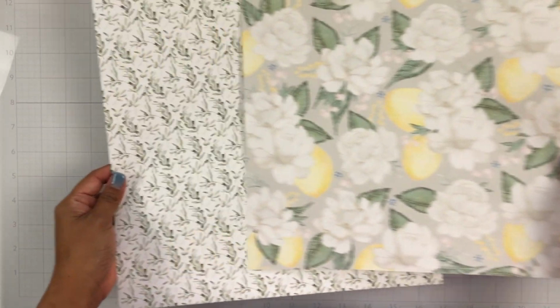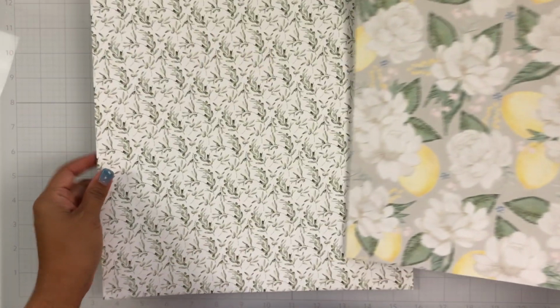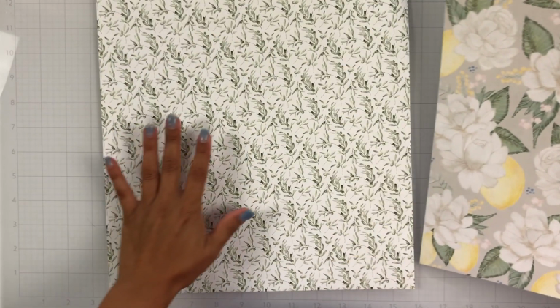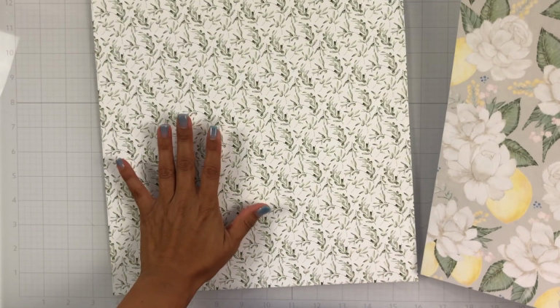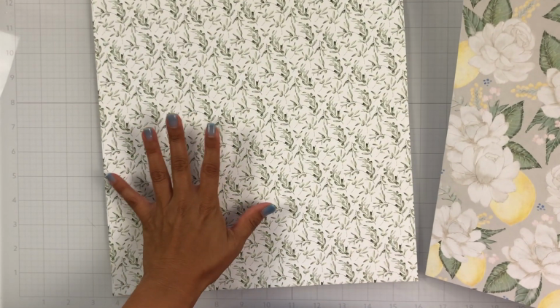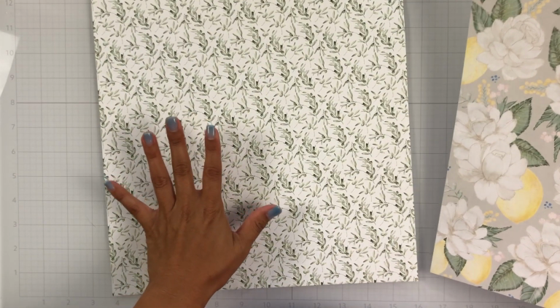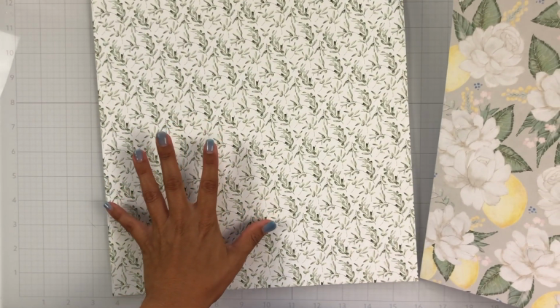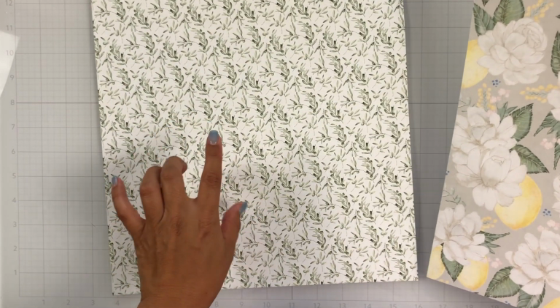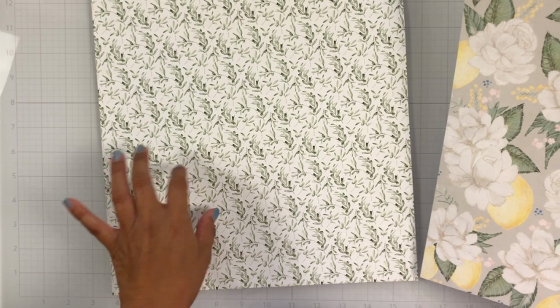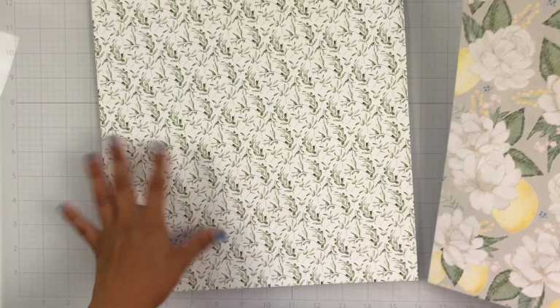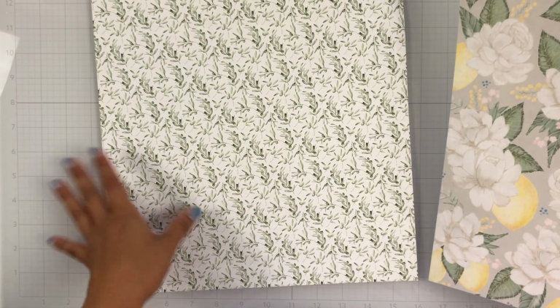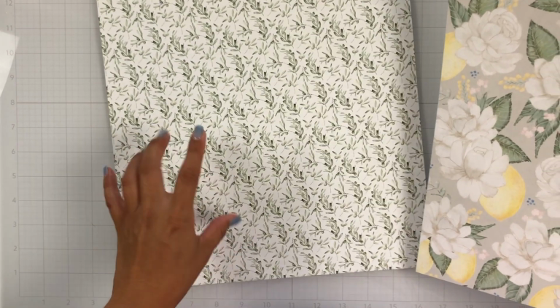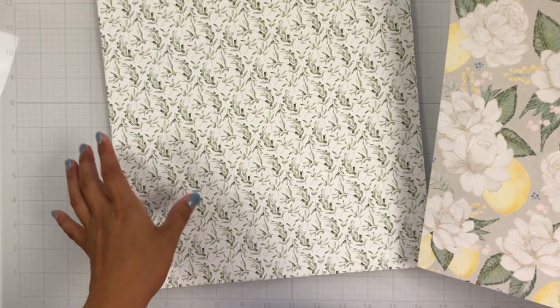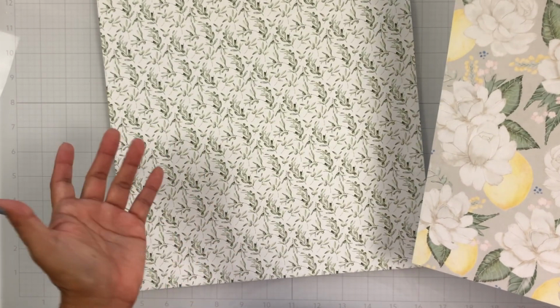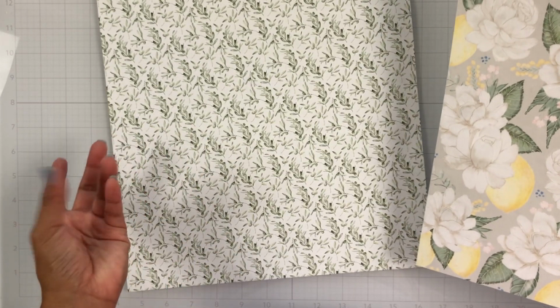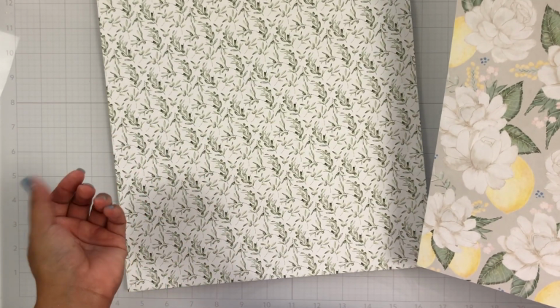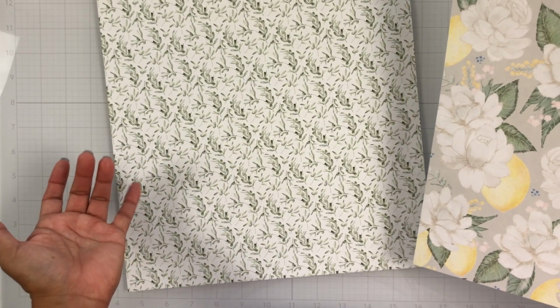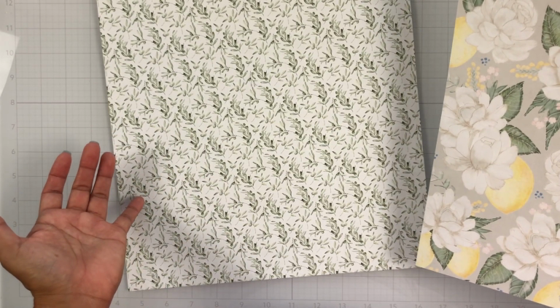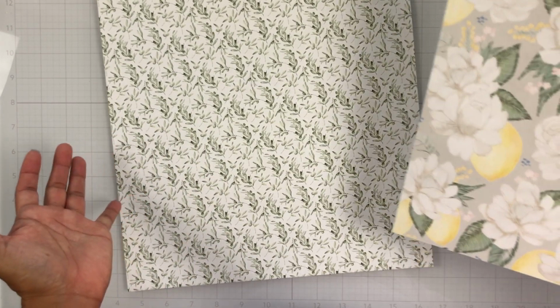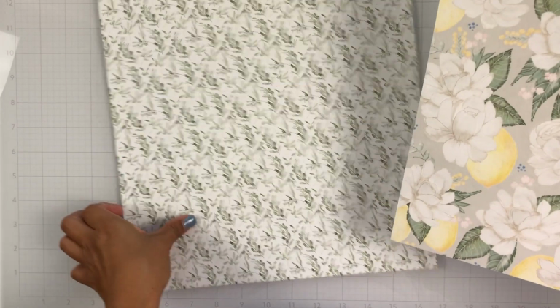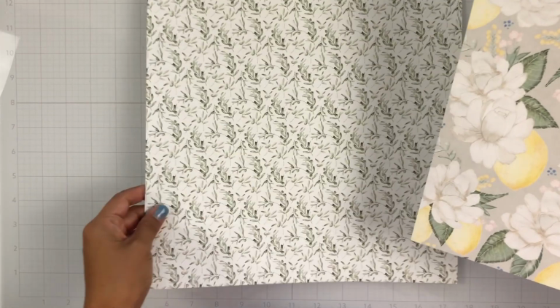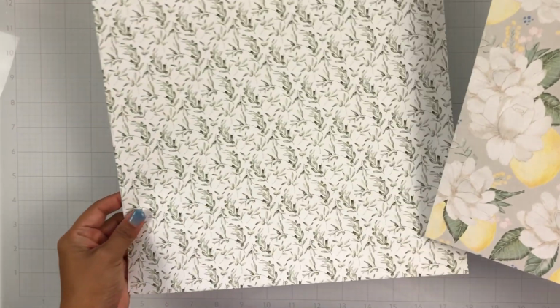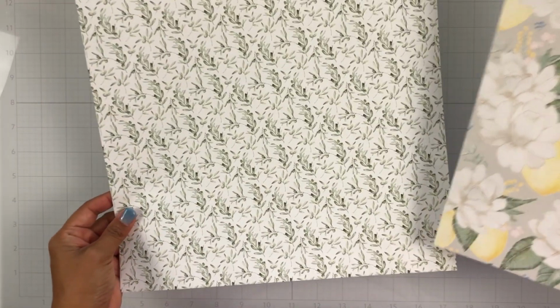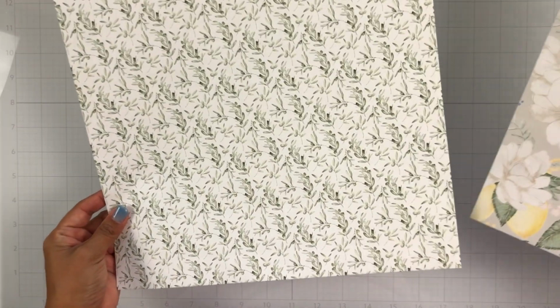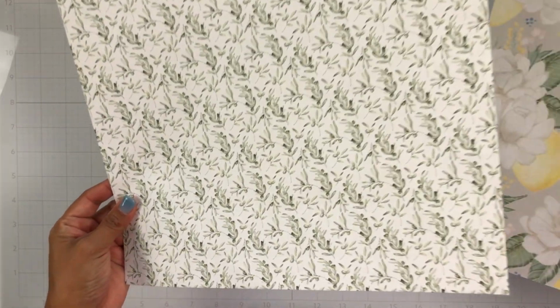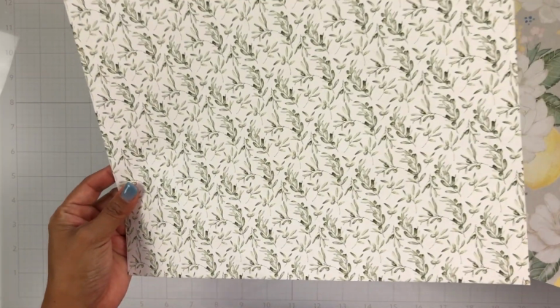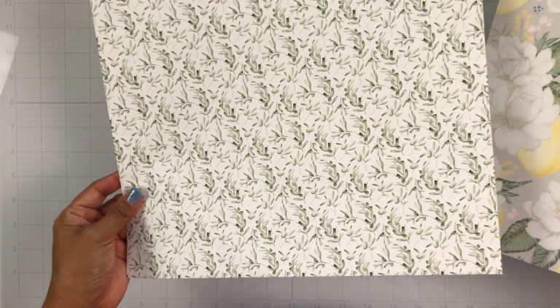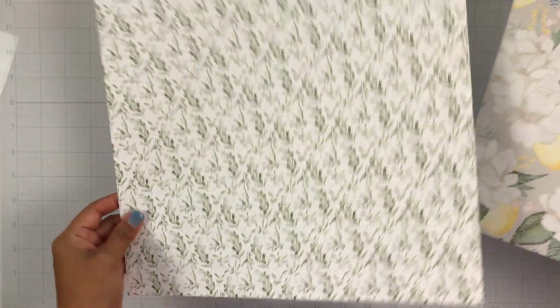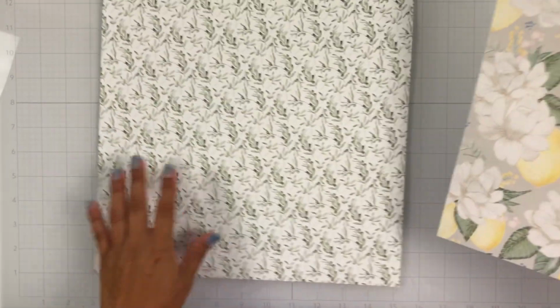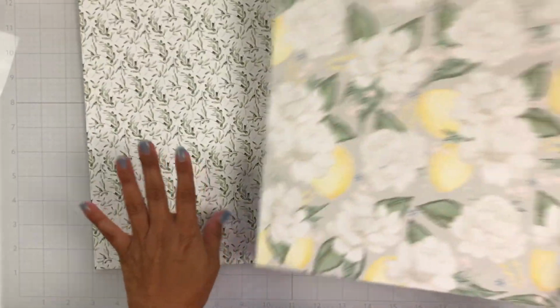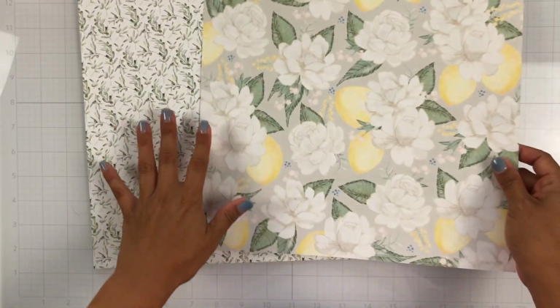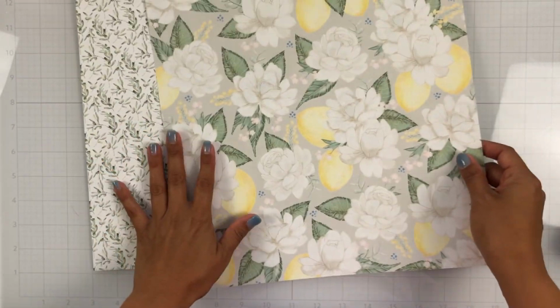And then this gorgeous foliage — they're not twigs, but they're just these really pretty leaves. I love it. Oh, it's so pretty and this green is gorgeous.